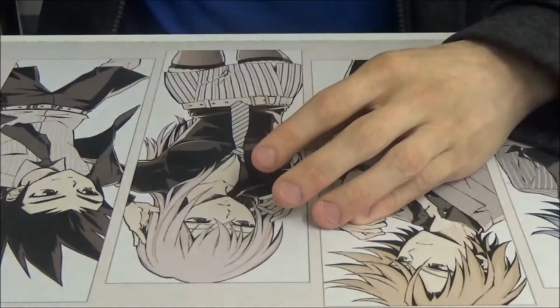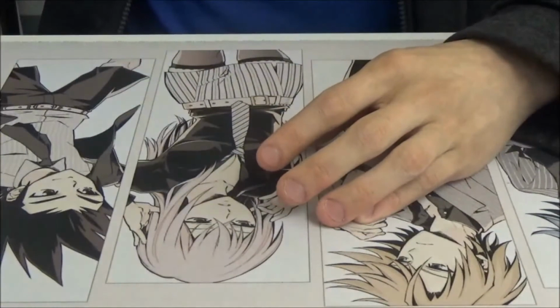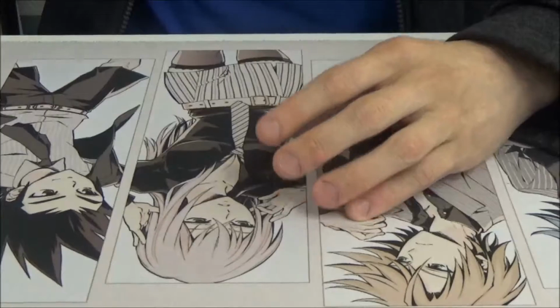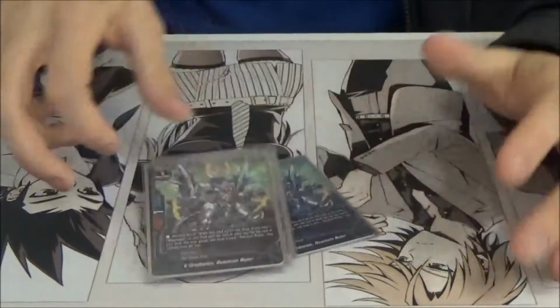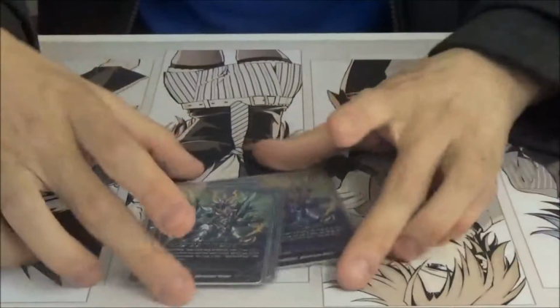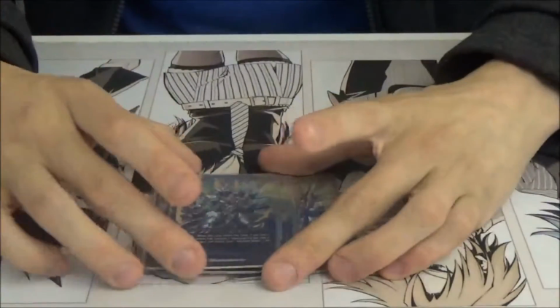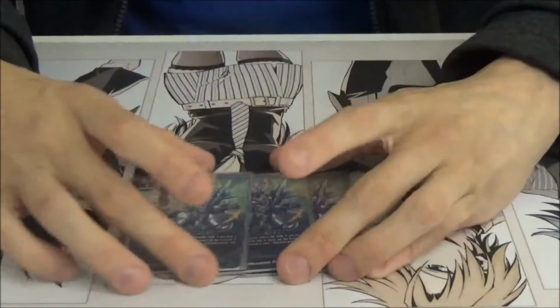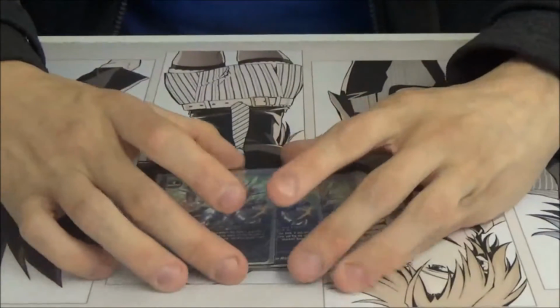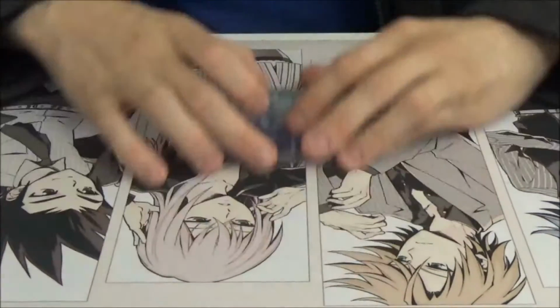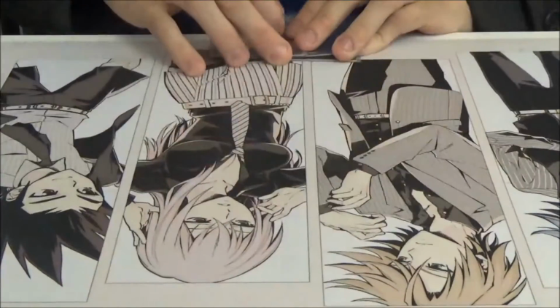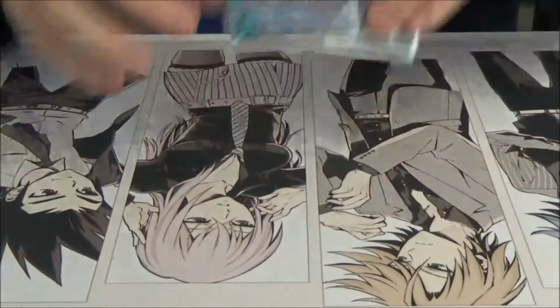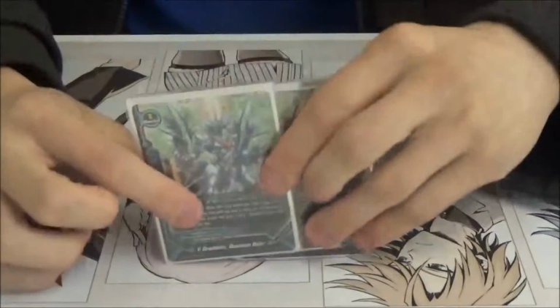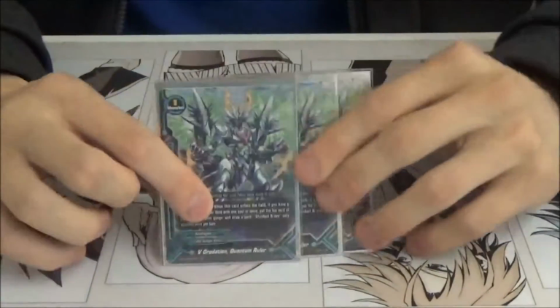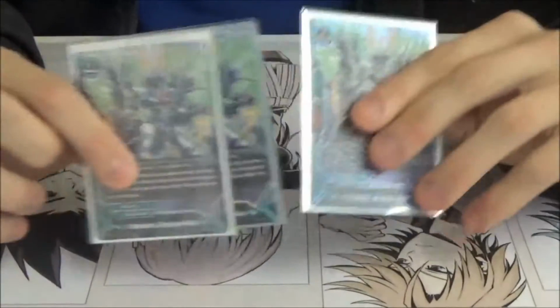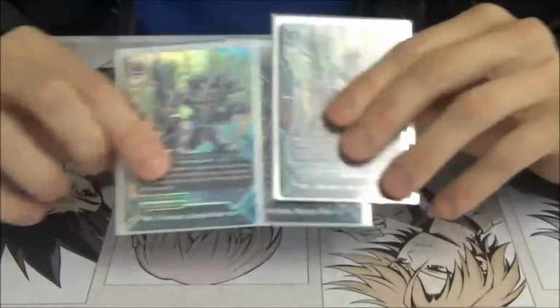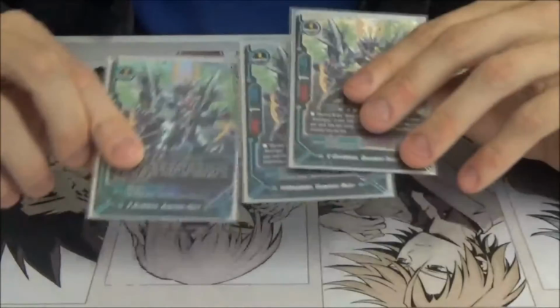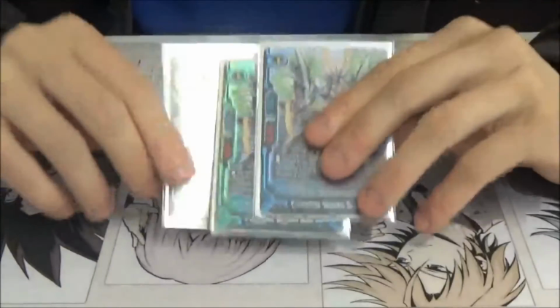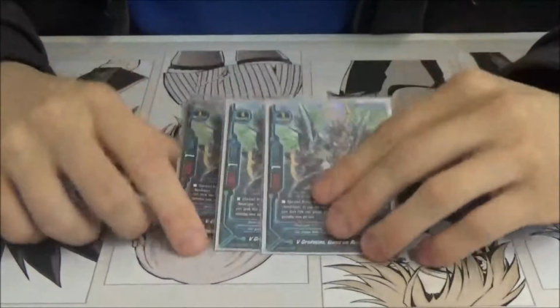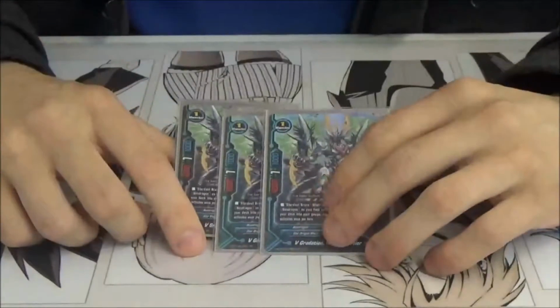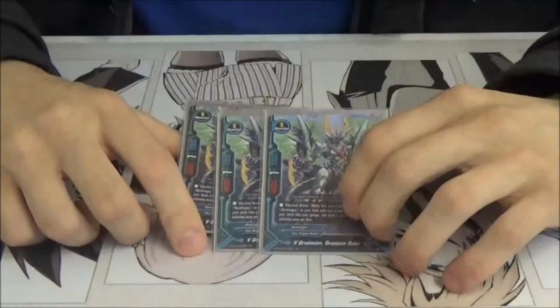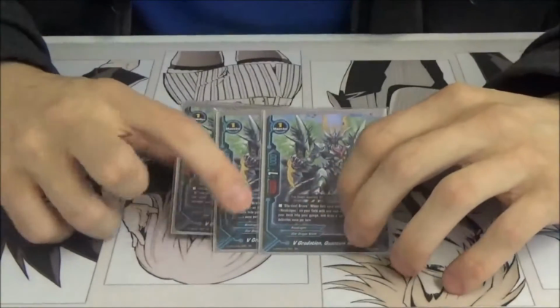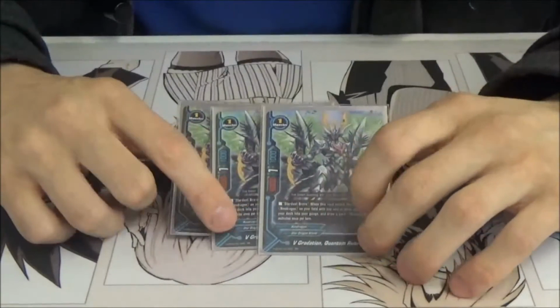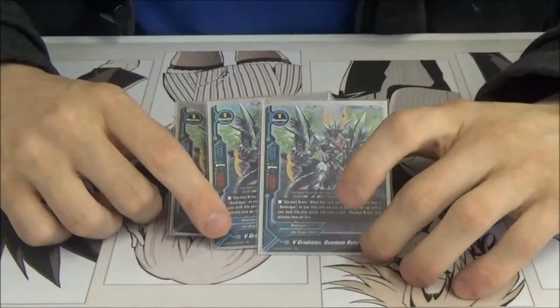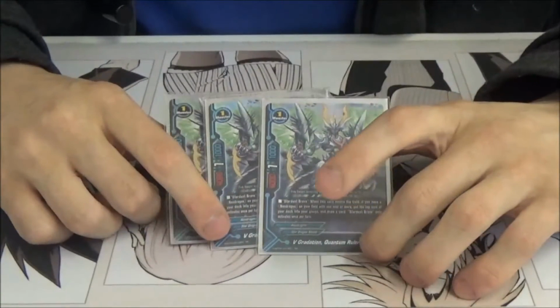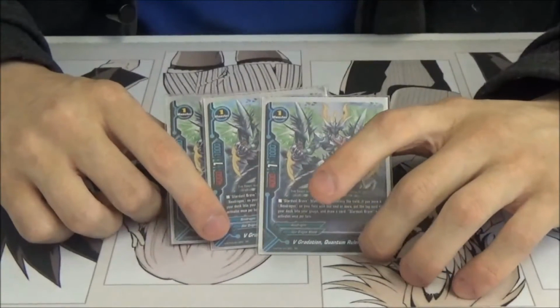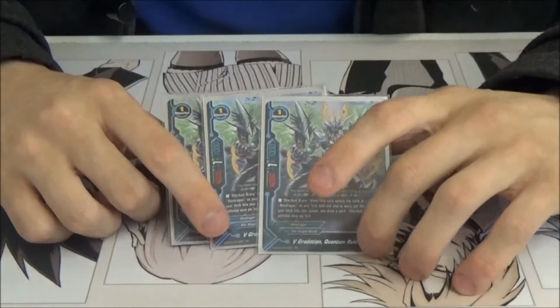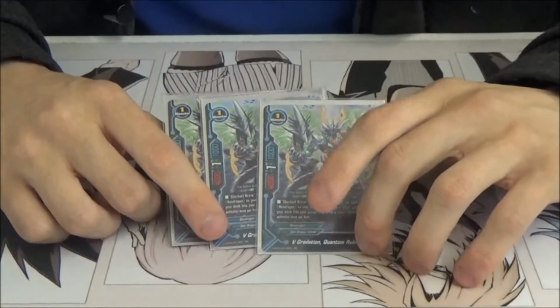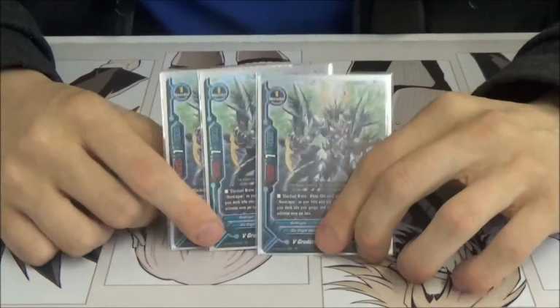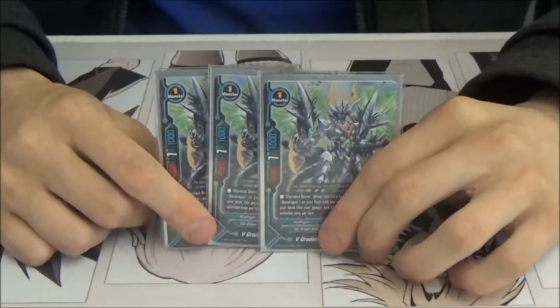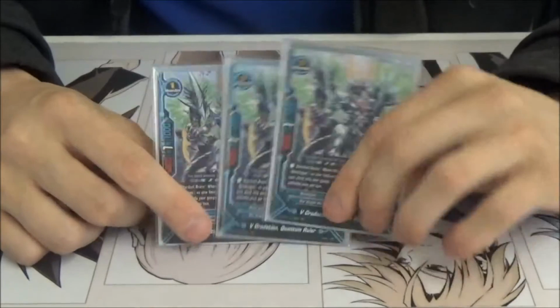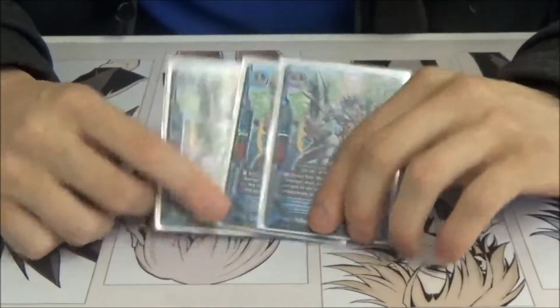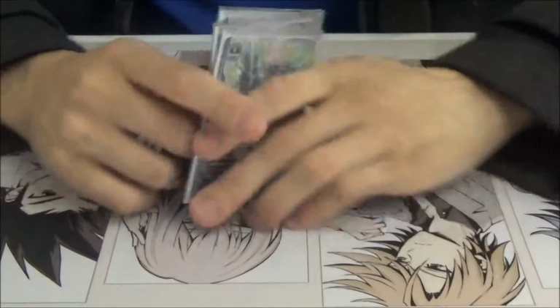Next we run three Quantum Ruler, cause gauge excel and draw power. Only a double RR cause I've not made the money. 4-1-1 decent stats, size one. The fact that you can gain a gauge and draw is really, really good. That's why you run three and not two.